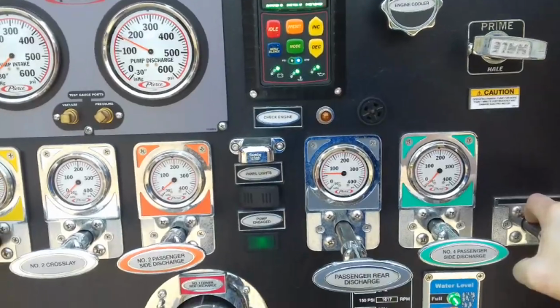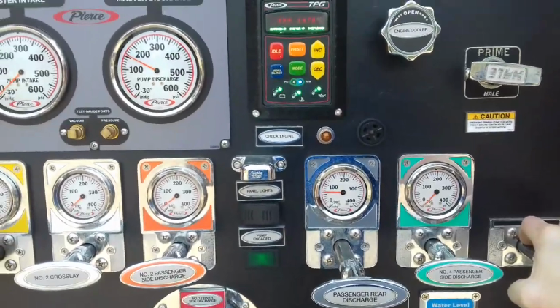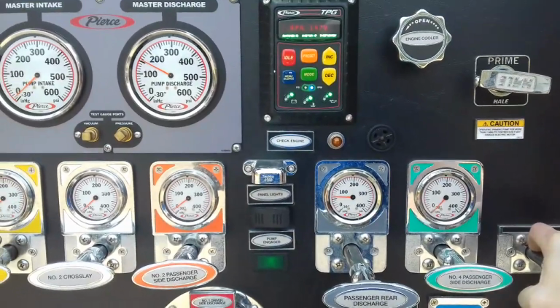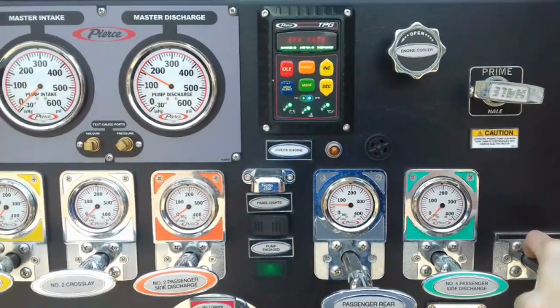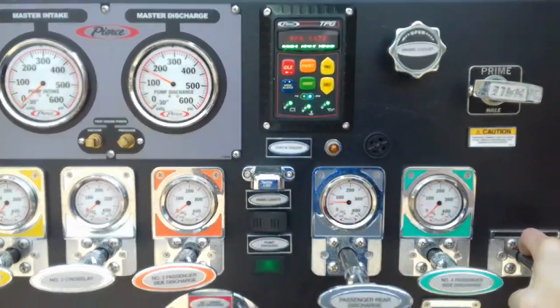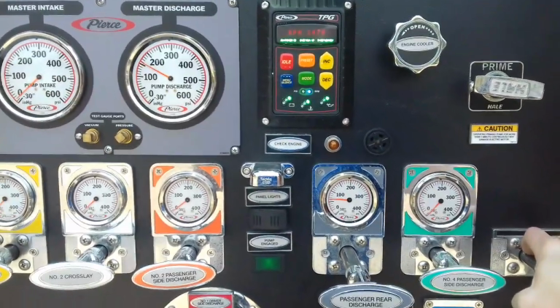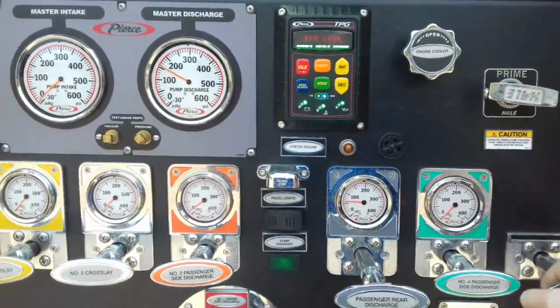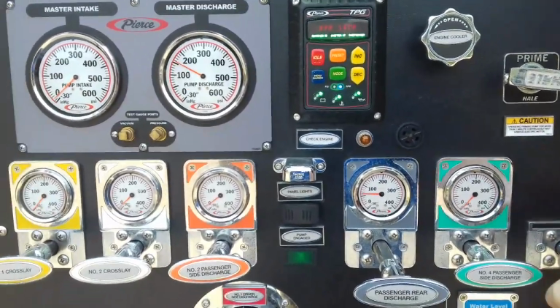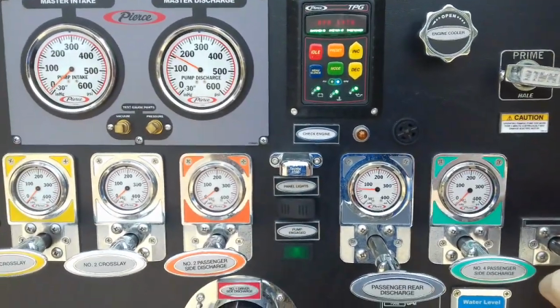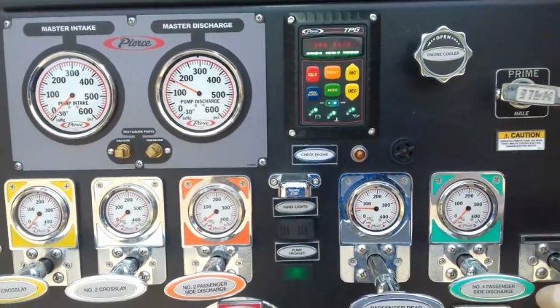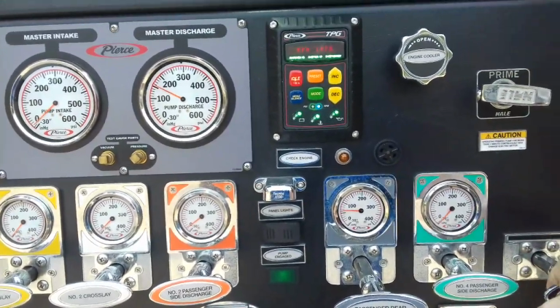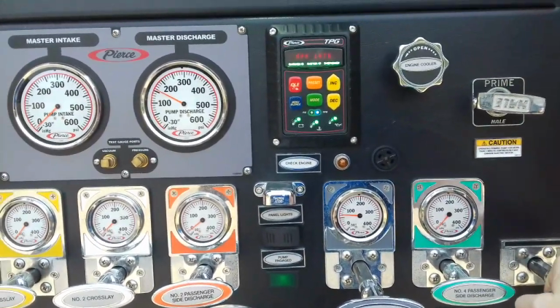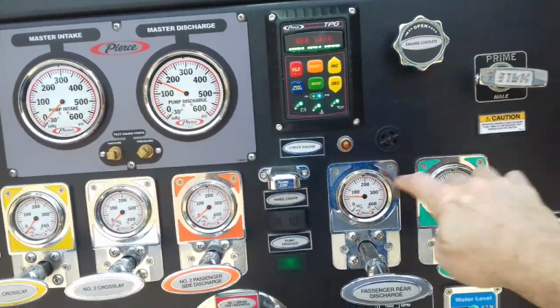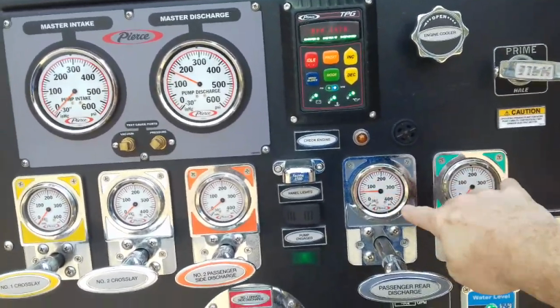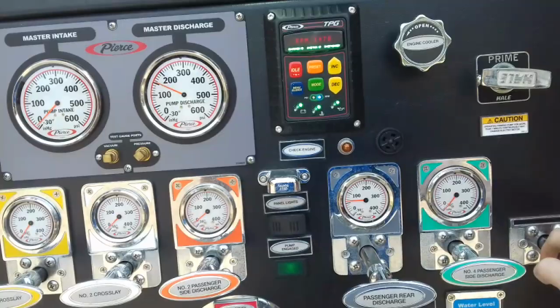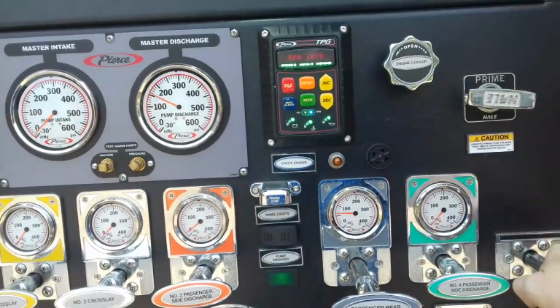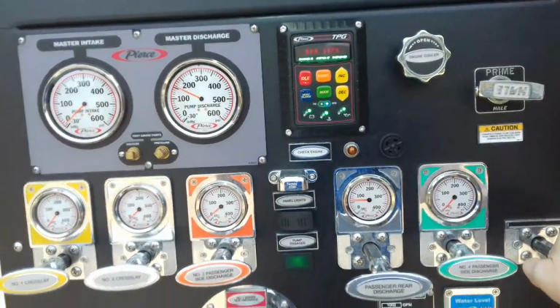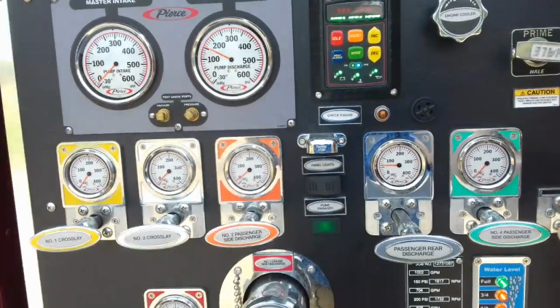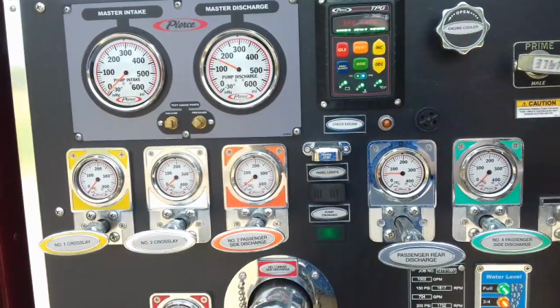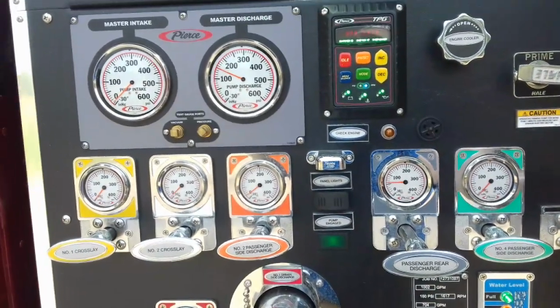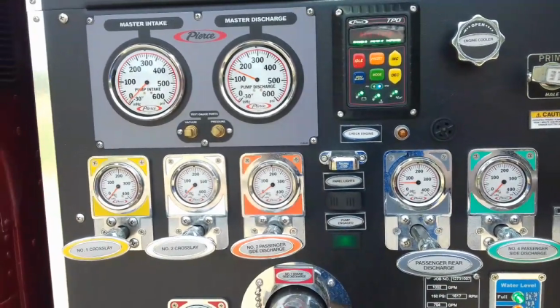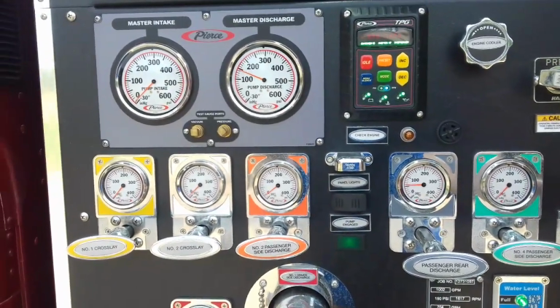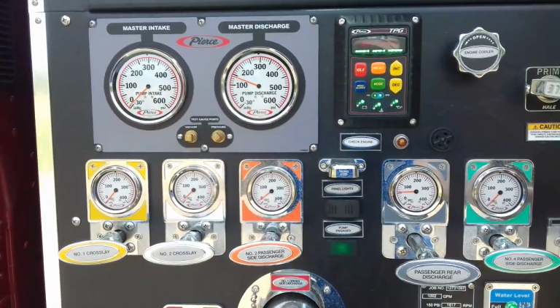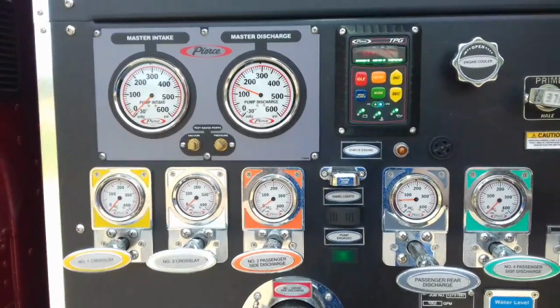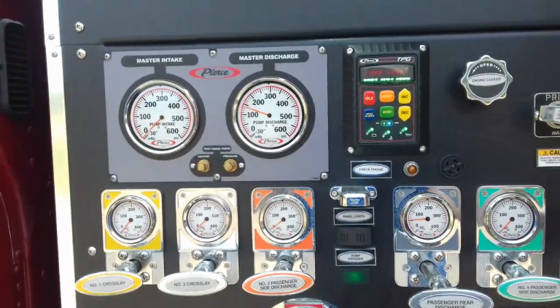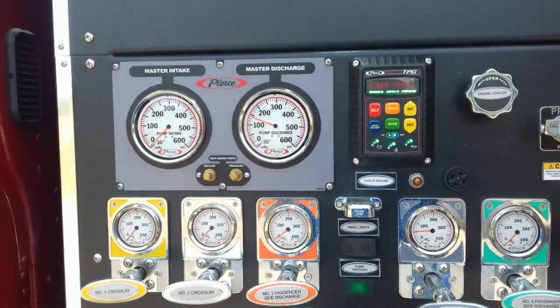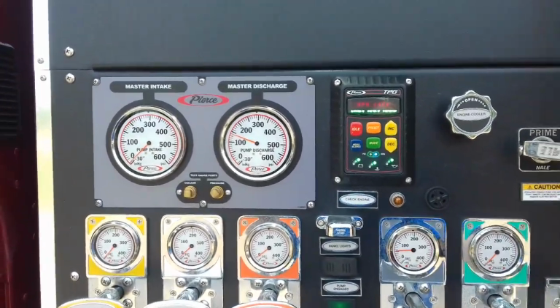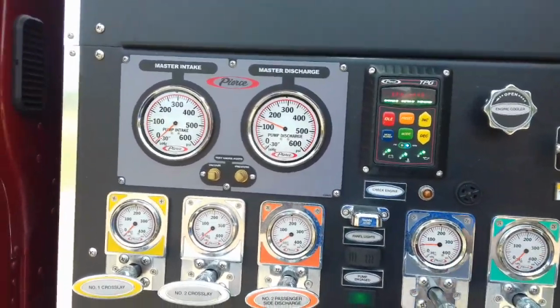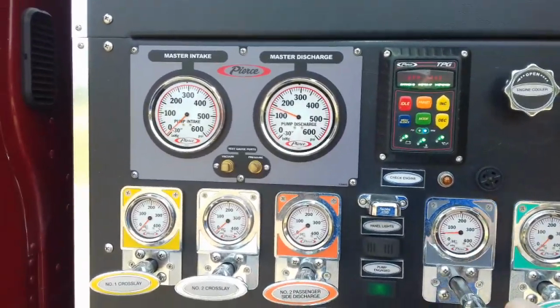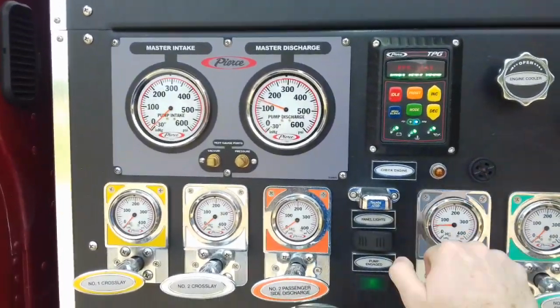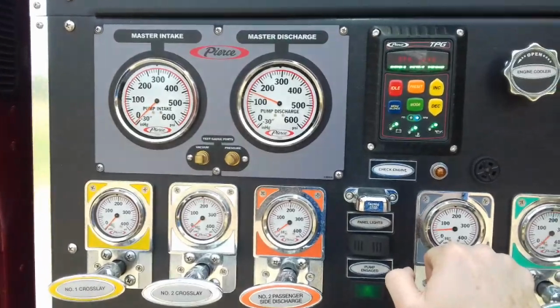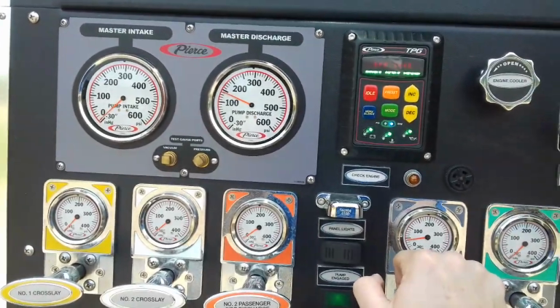If you were flowing big lines from a hydrant, that could be a real problem for the guy on this line. So let's start over again.